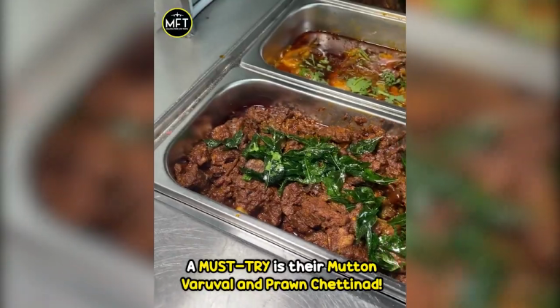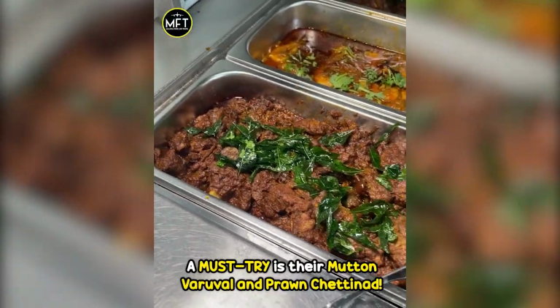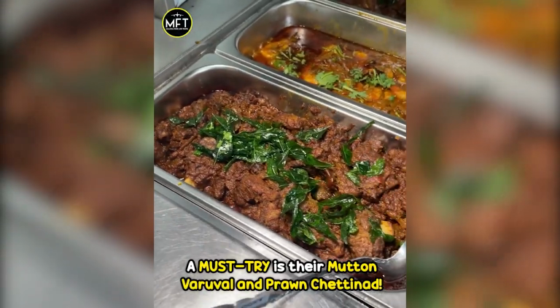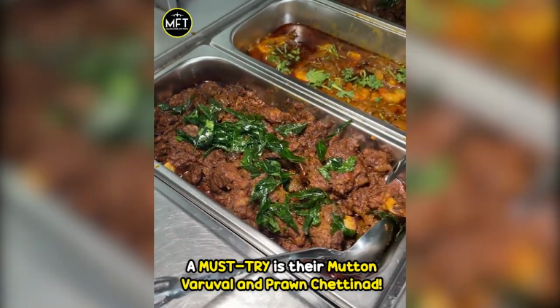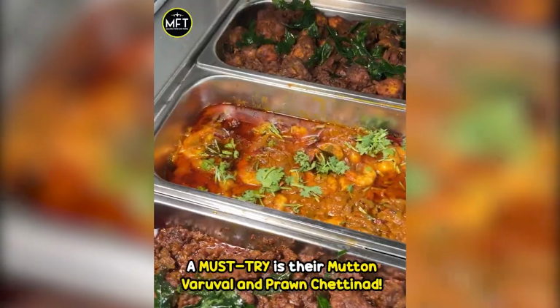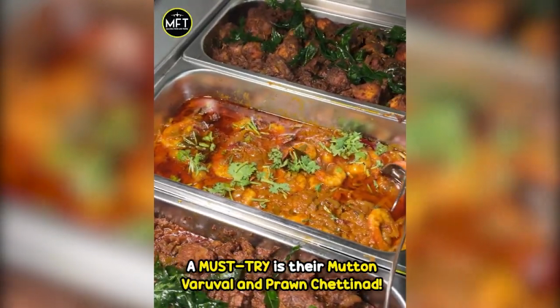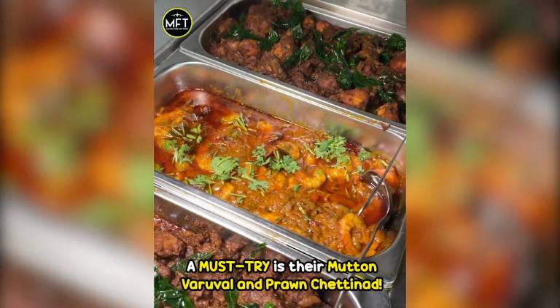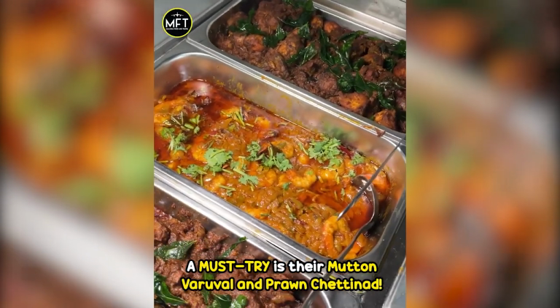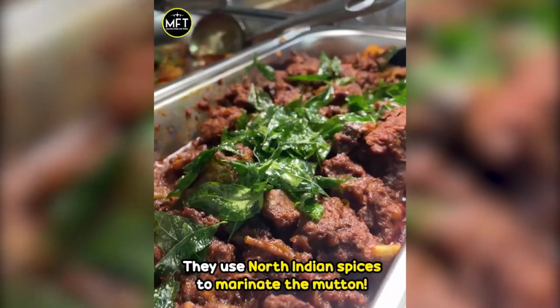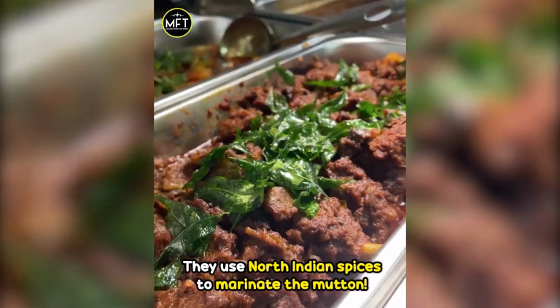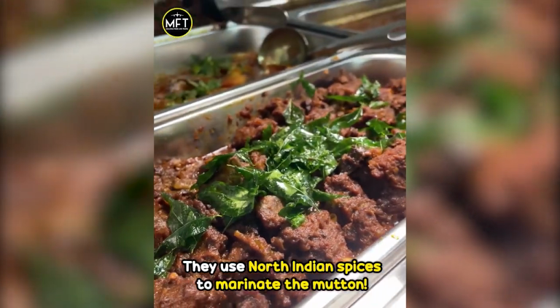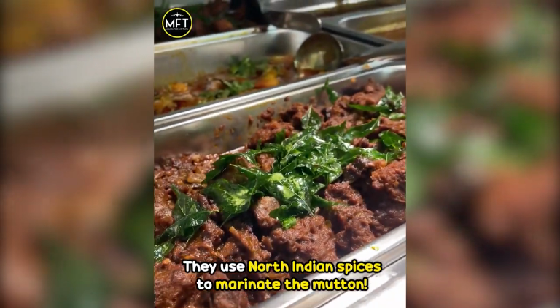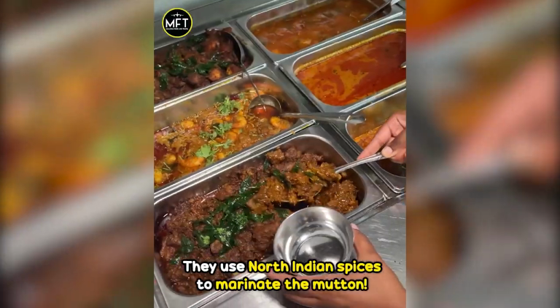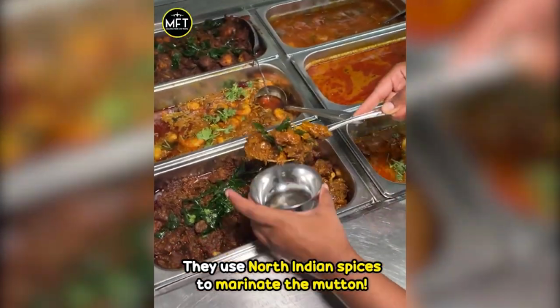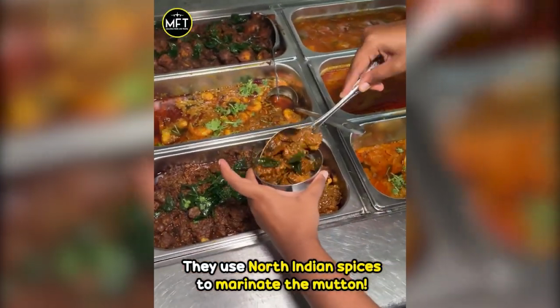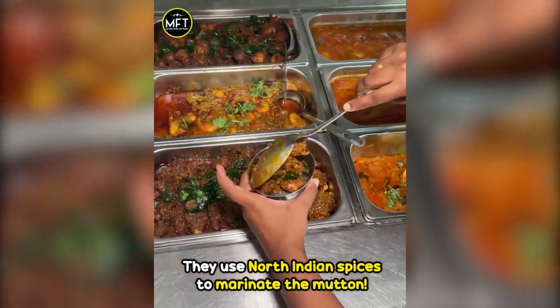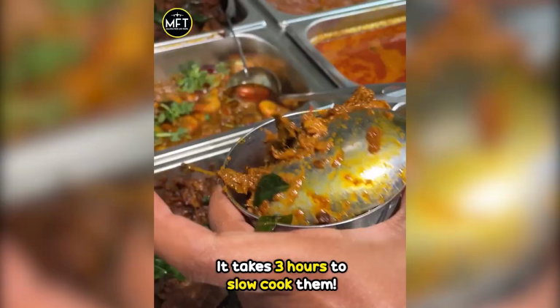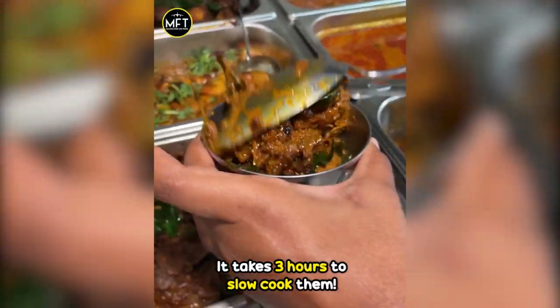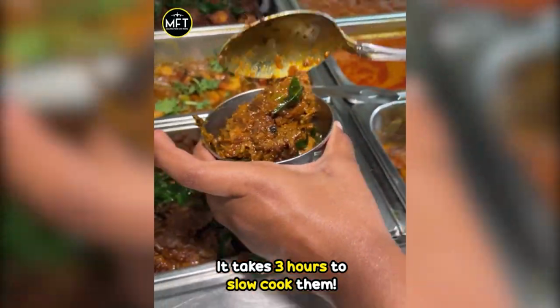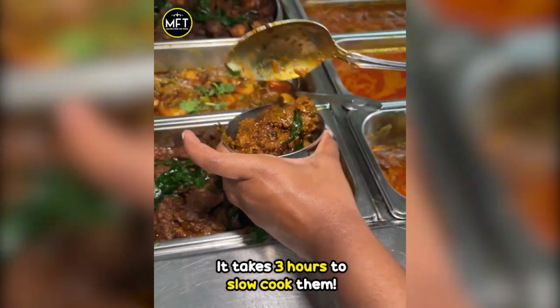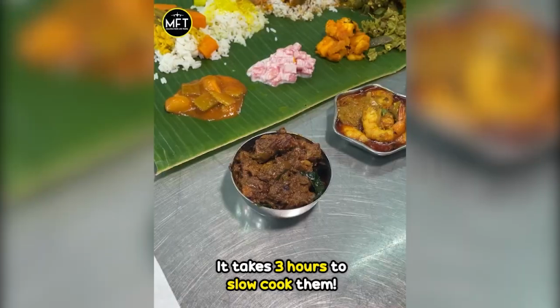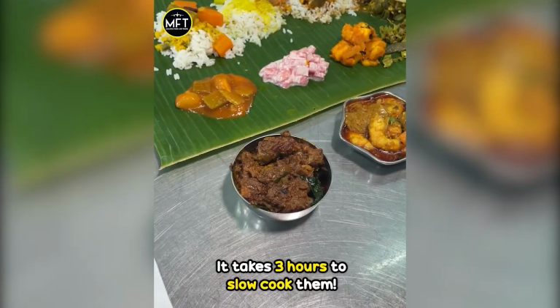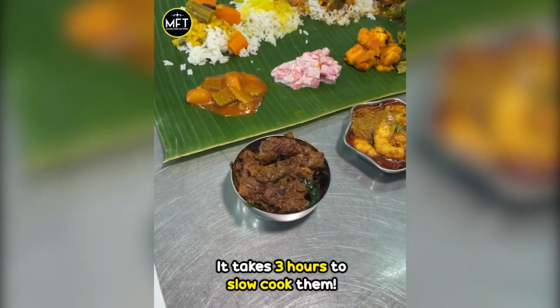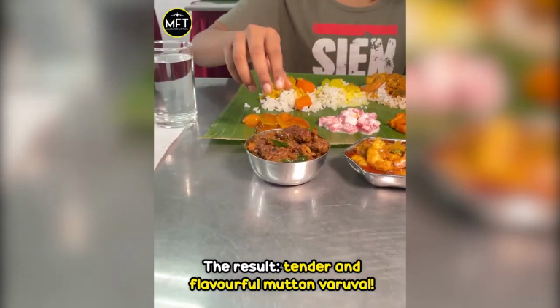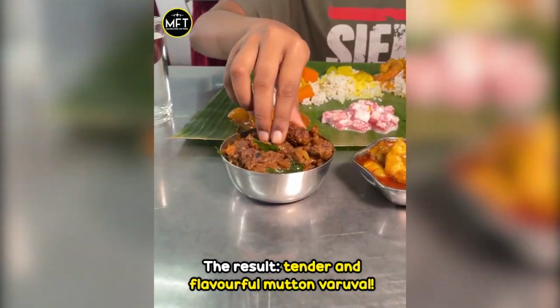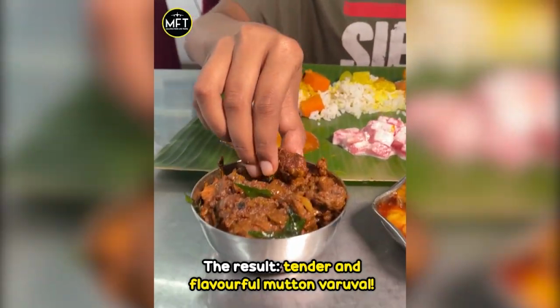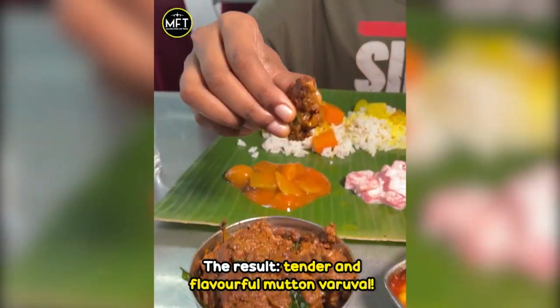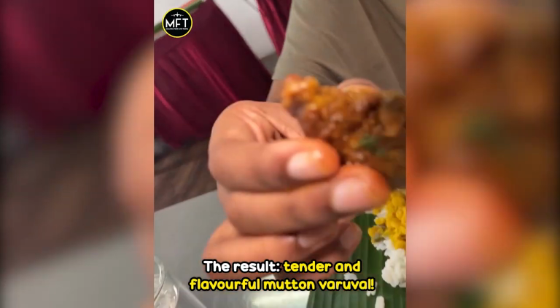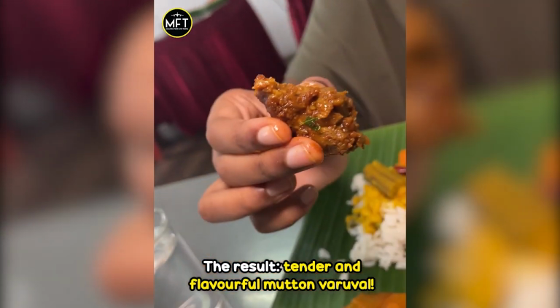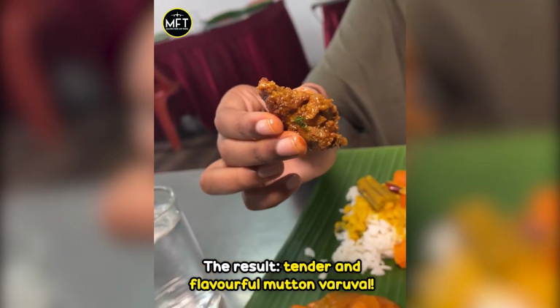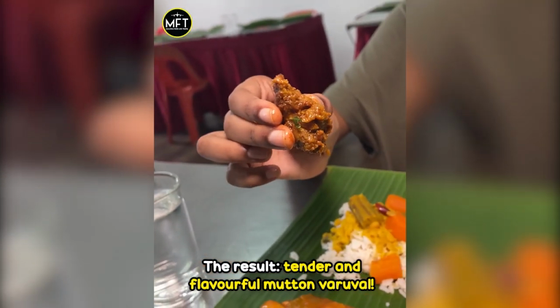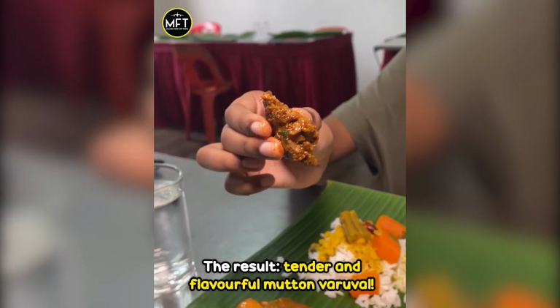A must-try is their Pantan Varawal and Prawn Chaitanat. They use North Indian spices to marinate the mutton. It takes 3 hours to slow cook them. The result: tender and flavourful mutton varawal.